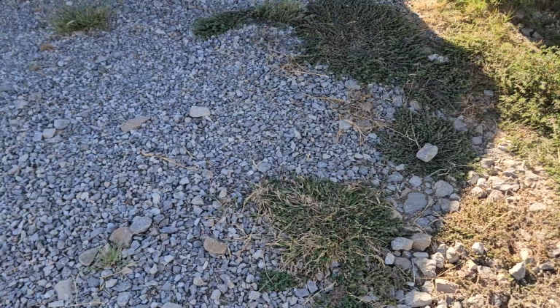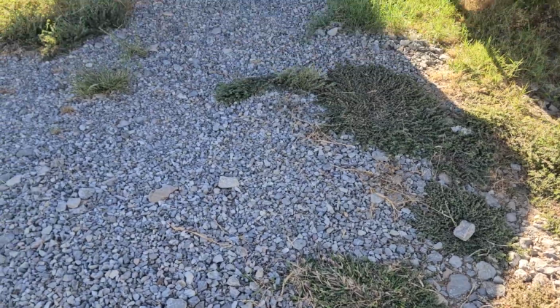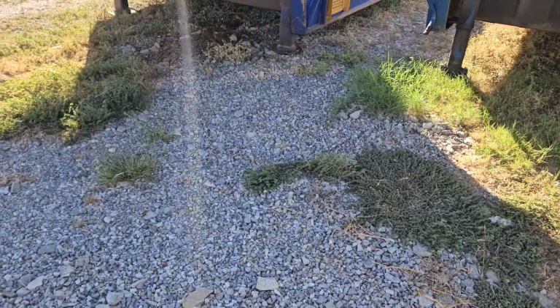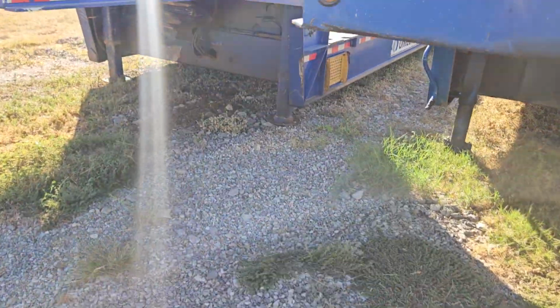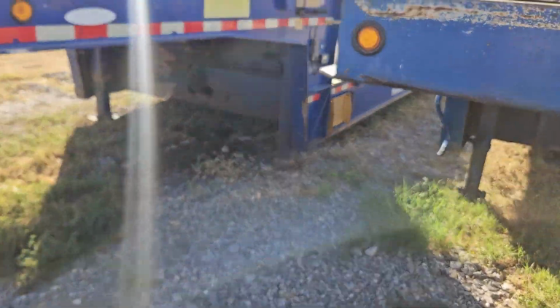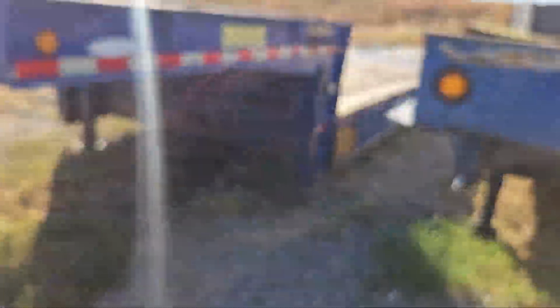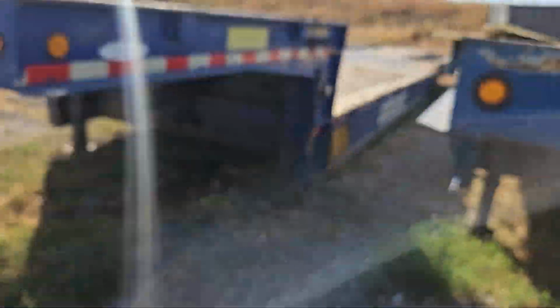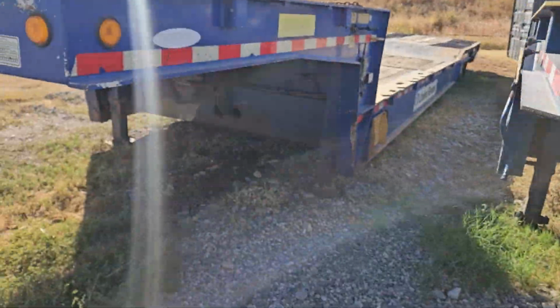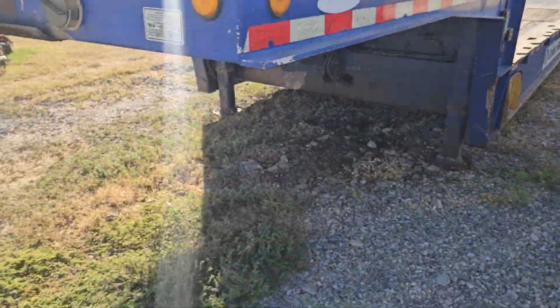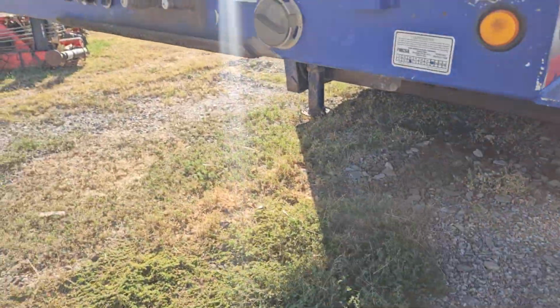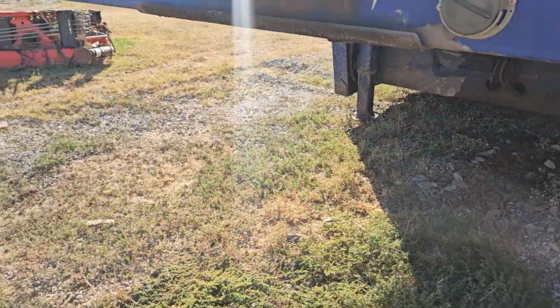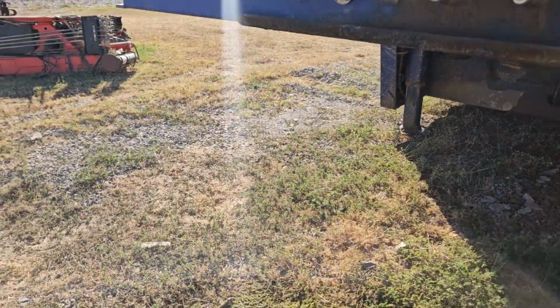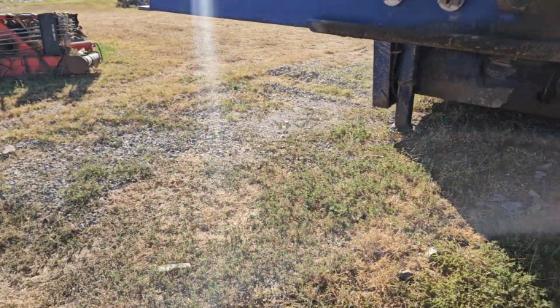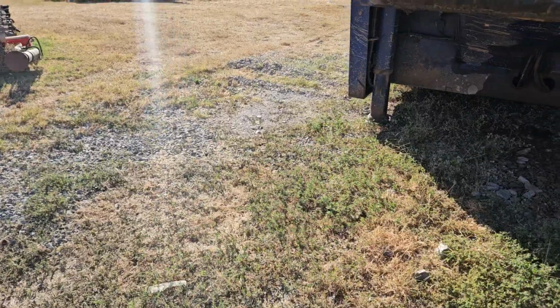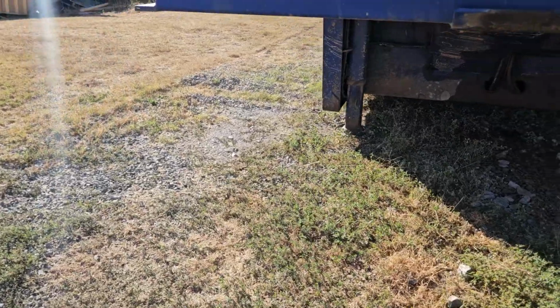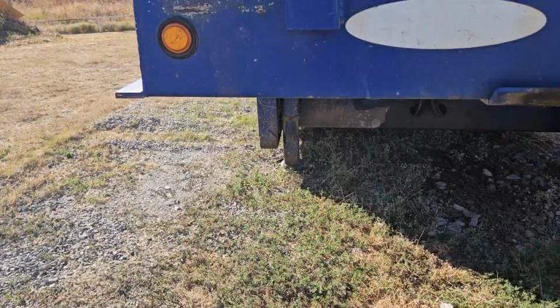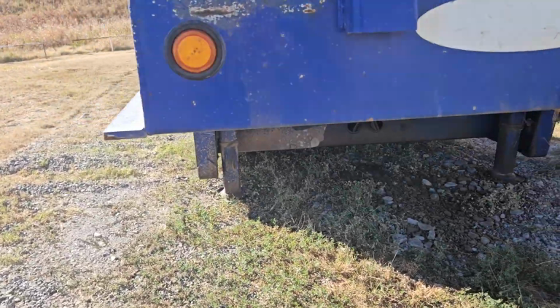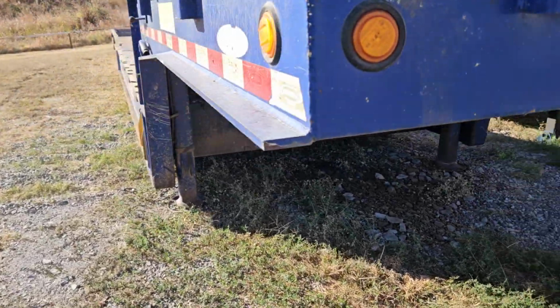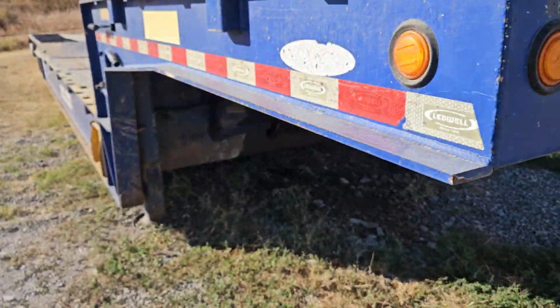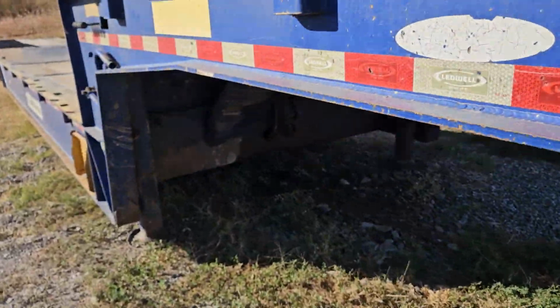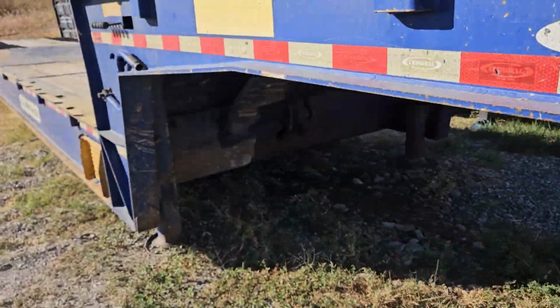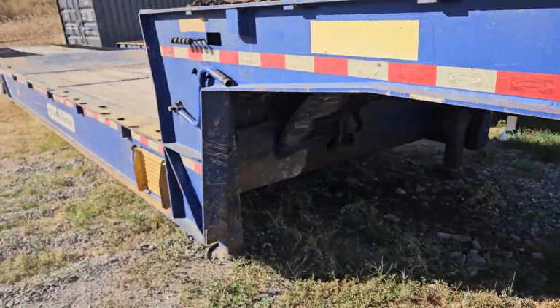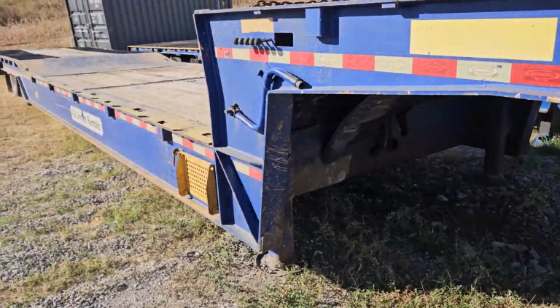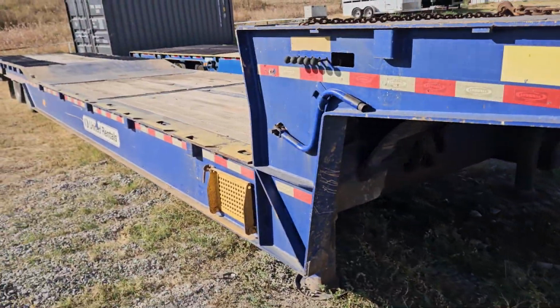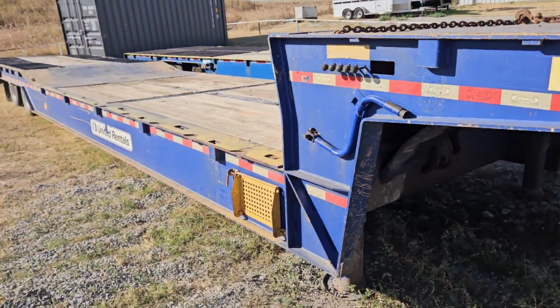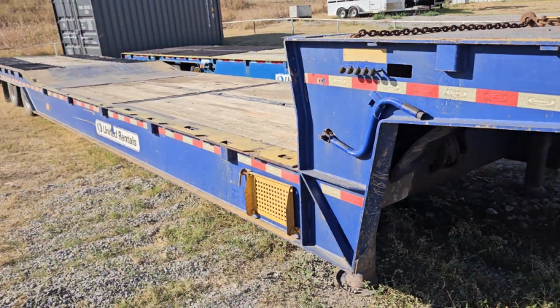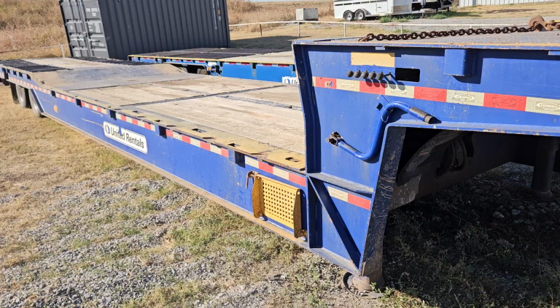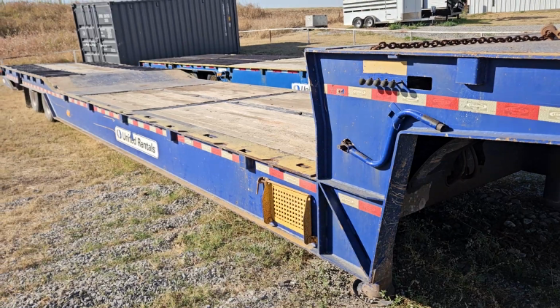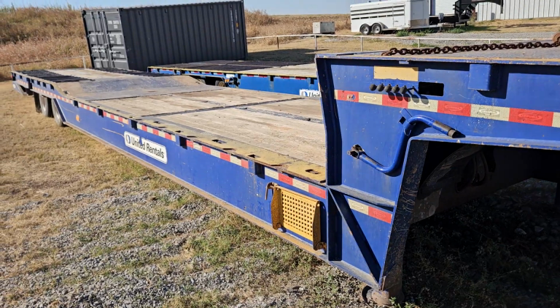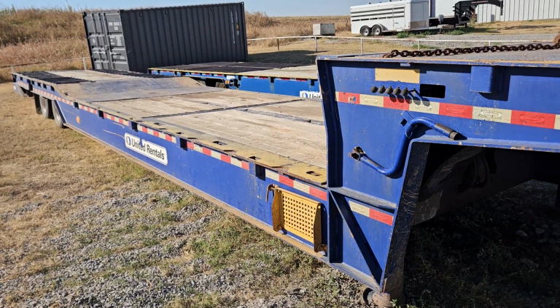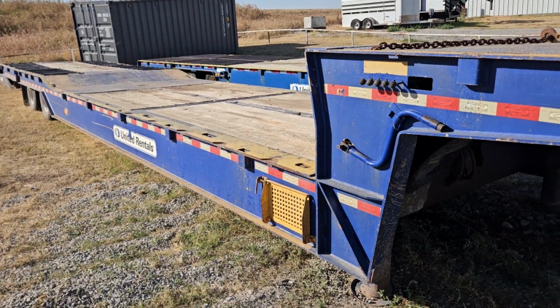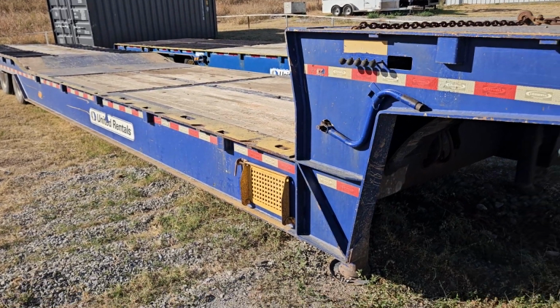We actually have two of these trailers. This one's got a little step. I don't have it online yet. It's a lead well. It's a hydraulic dovetail, but it's got that step down.